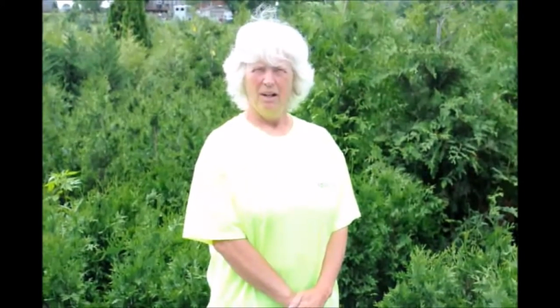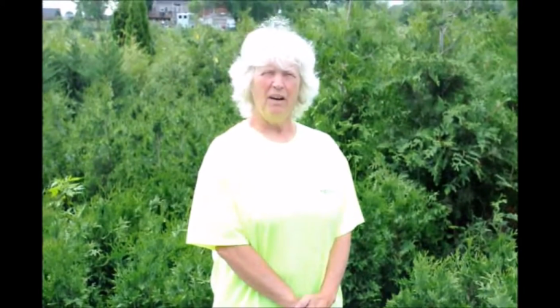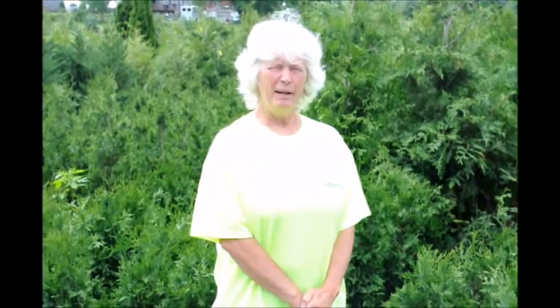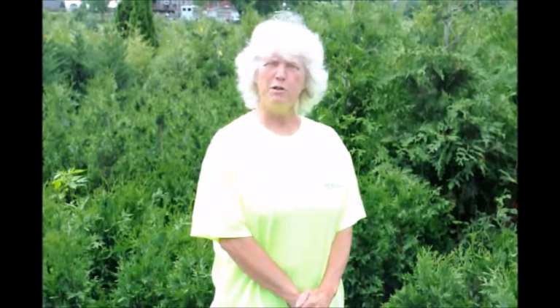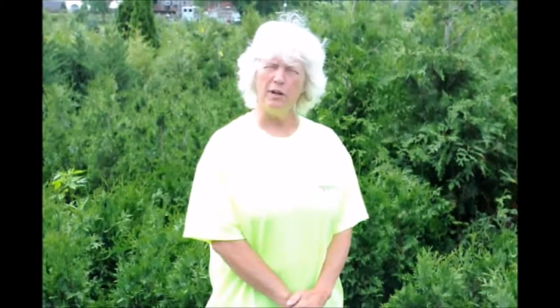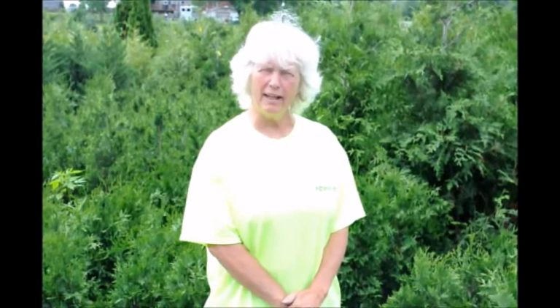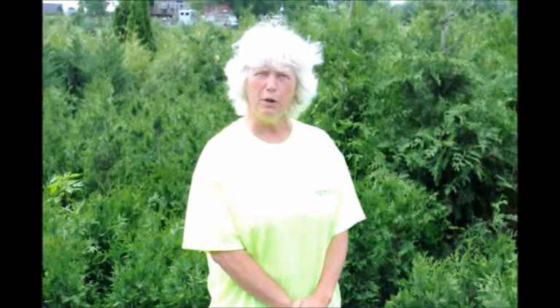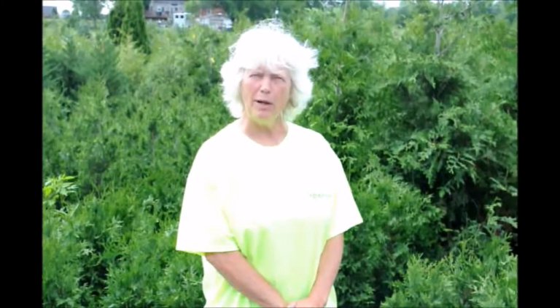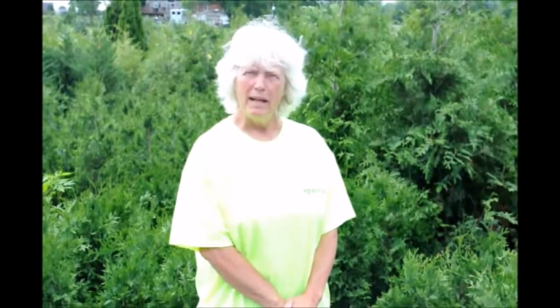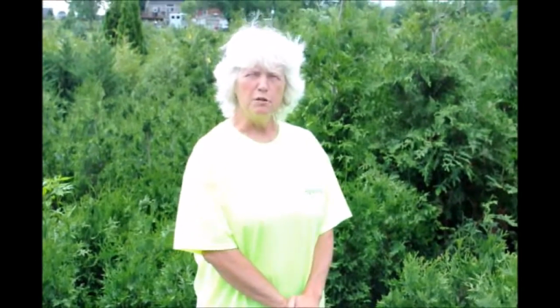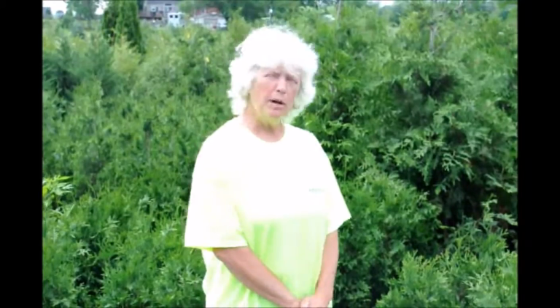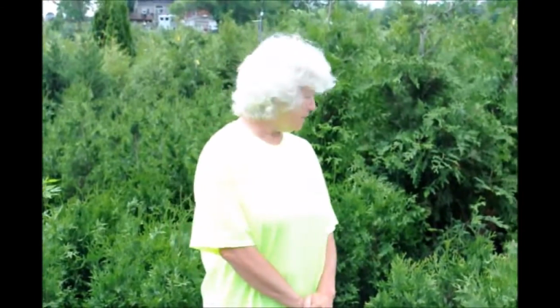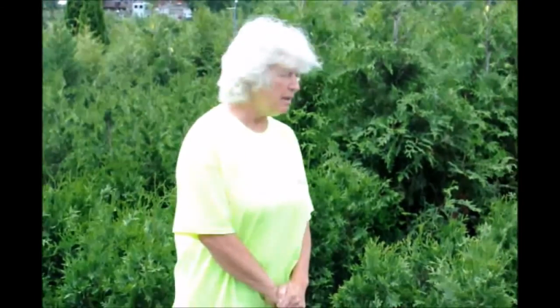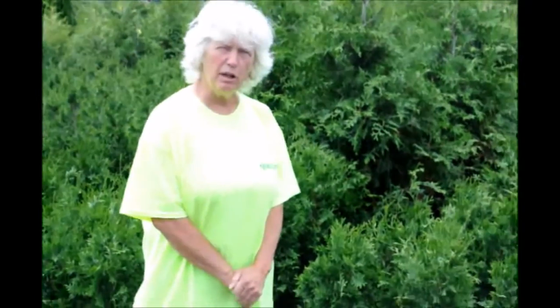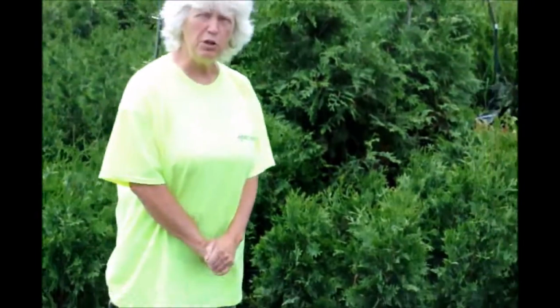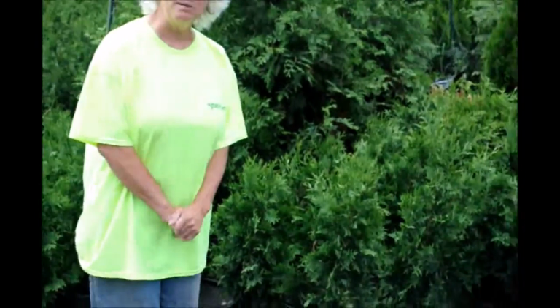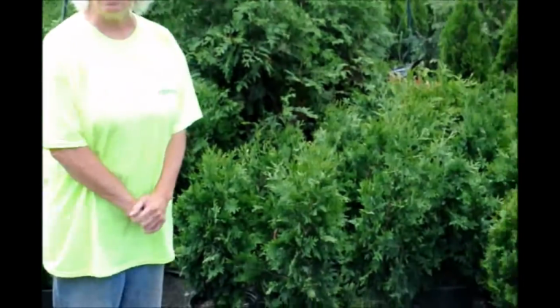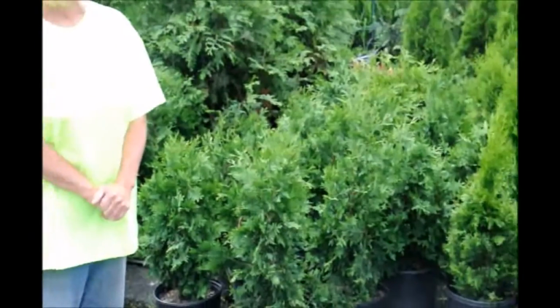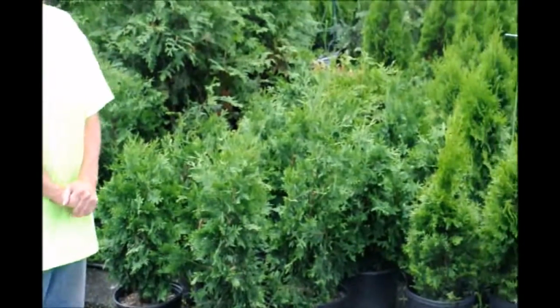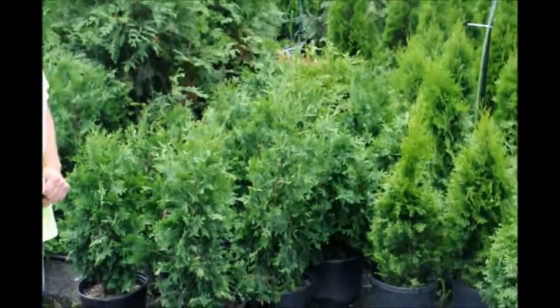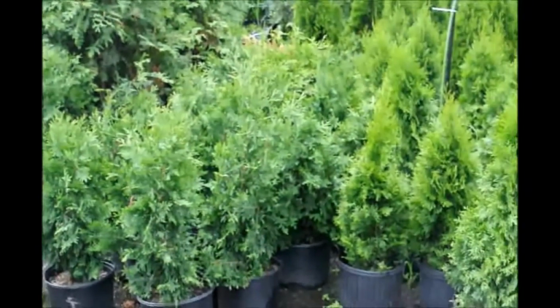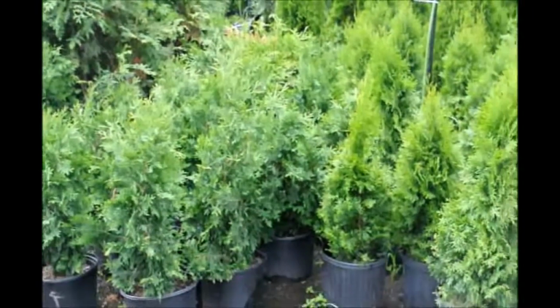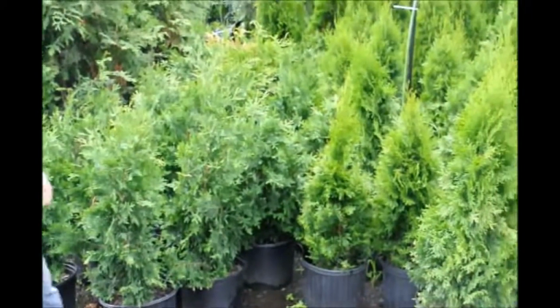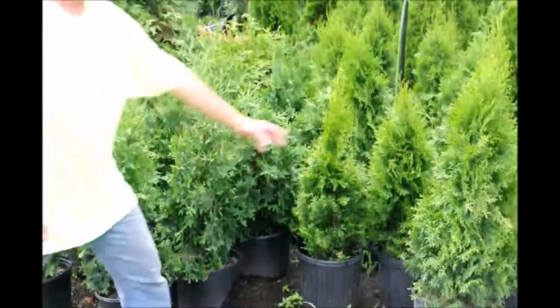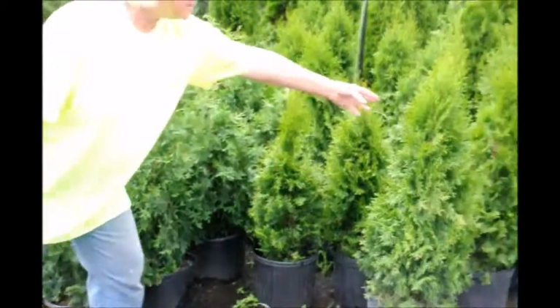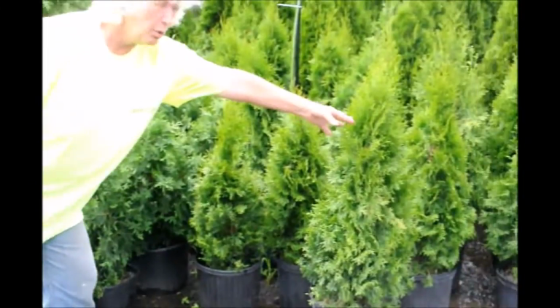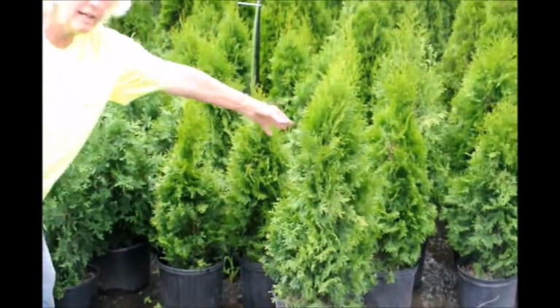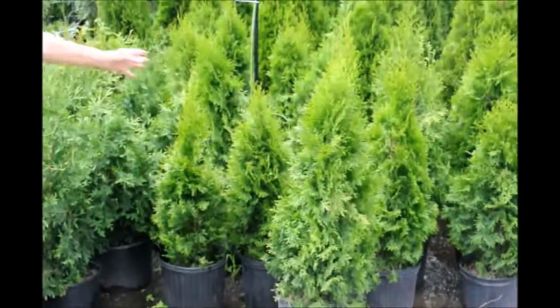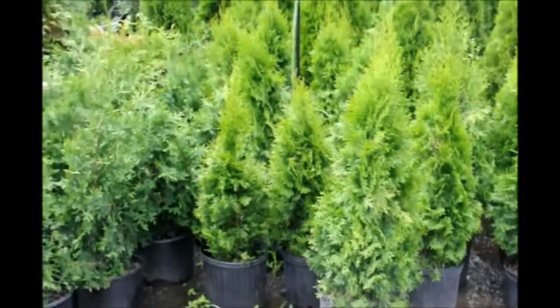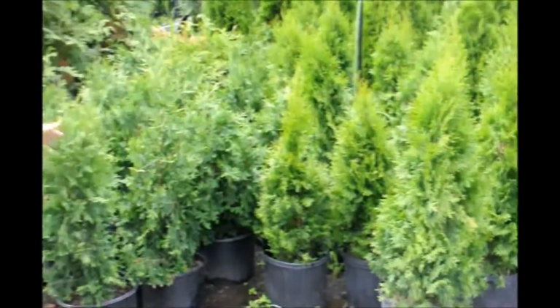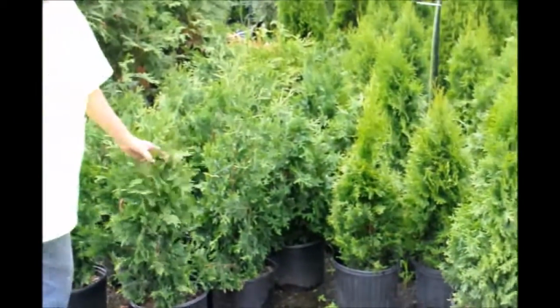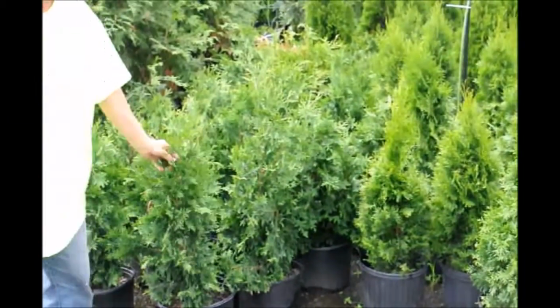Hi, I'm Marge and you're at Highland Hill Farm. This morning I'm standing beside two of our most popular types of arborvitae. This one is the emerald green, this one is the green giant.